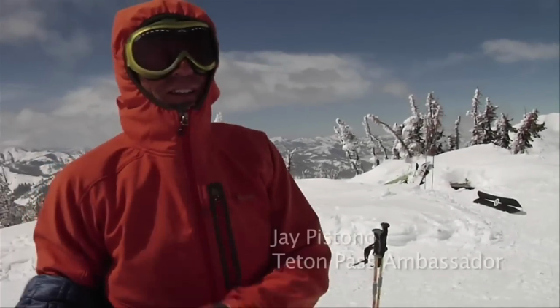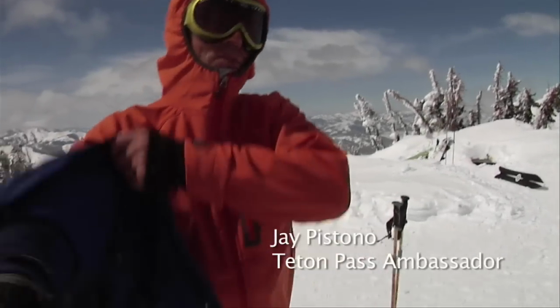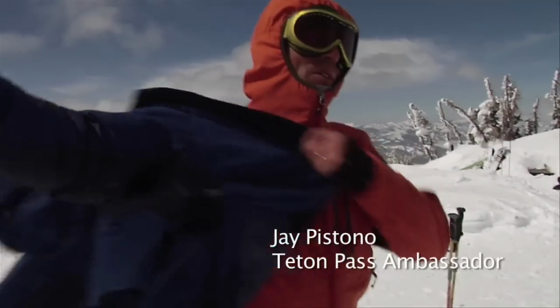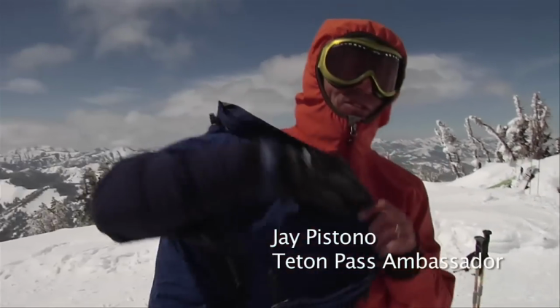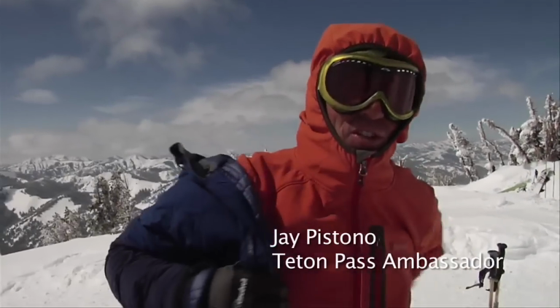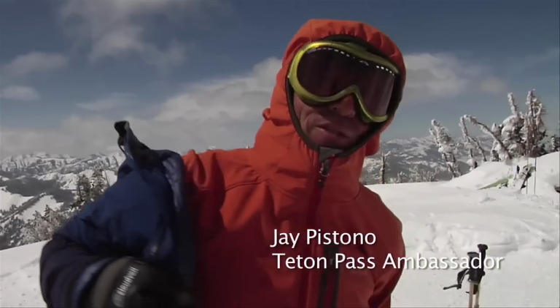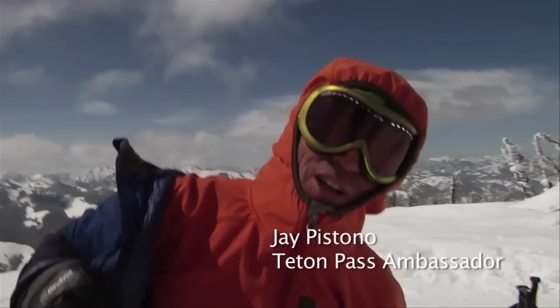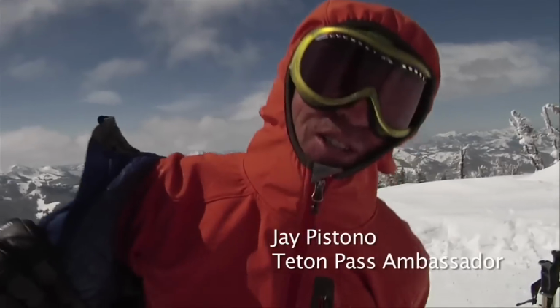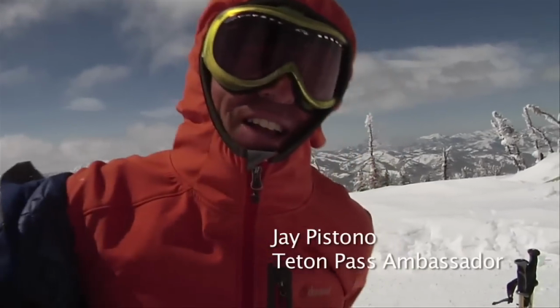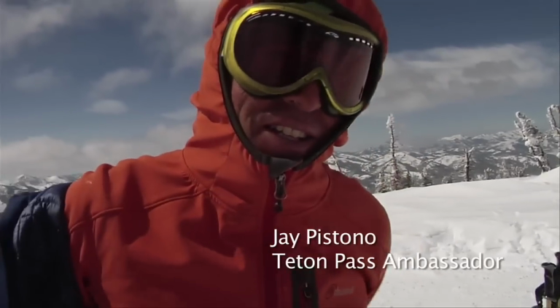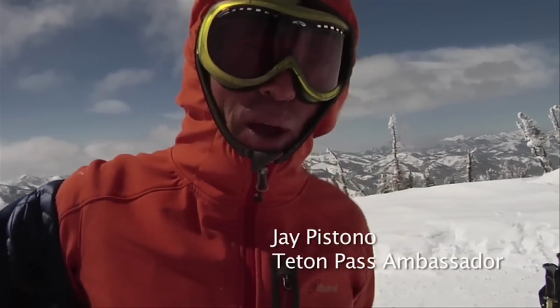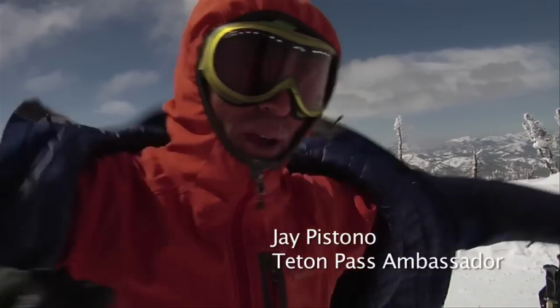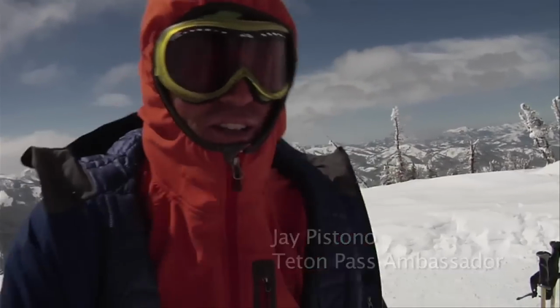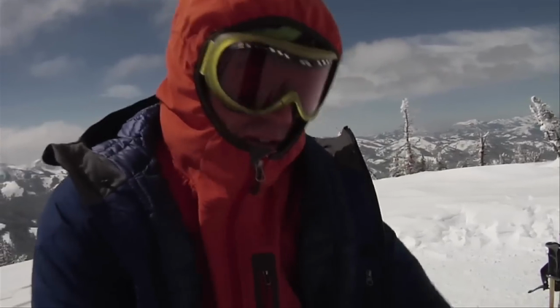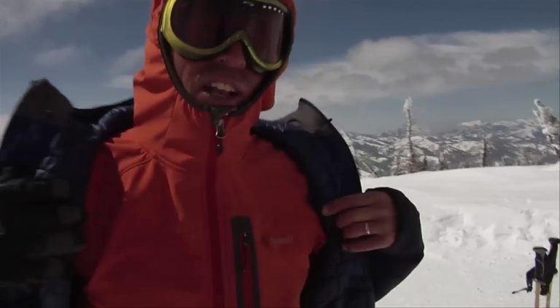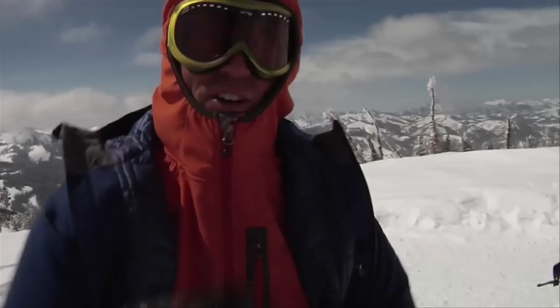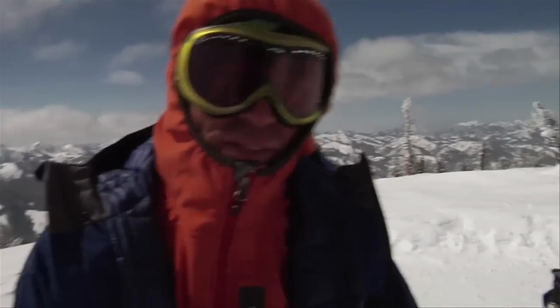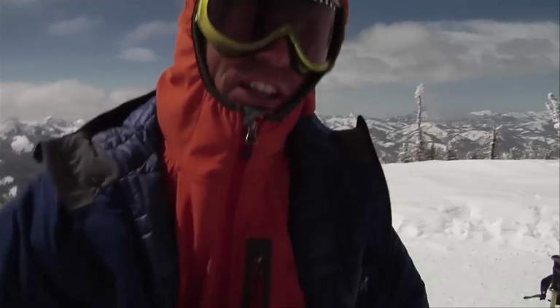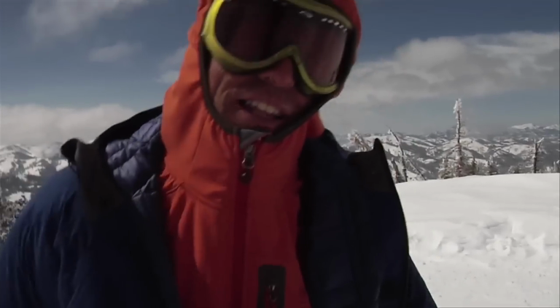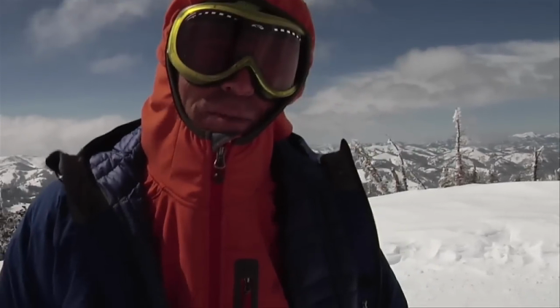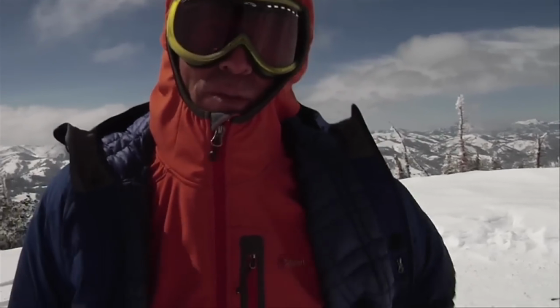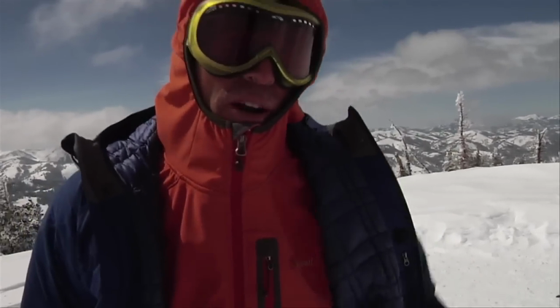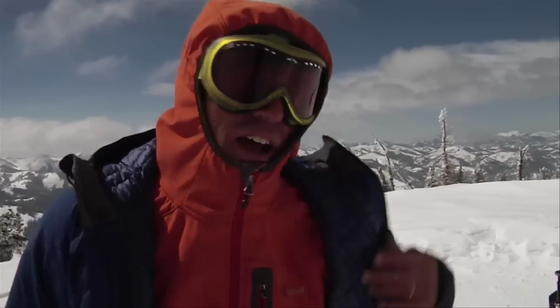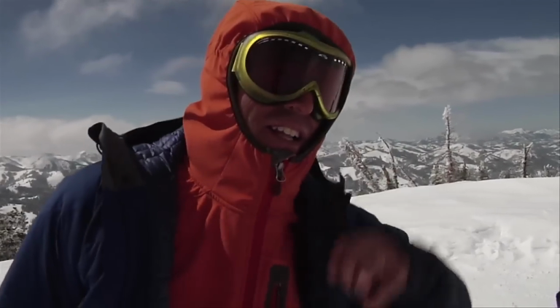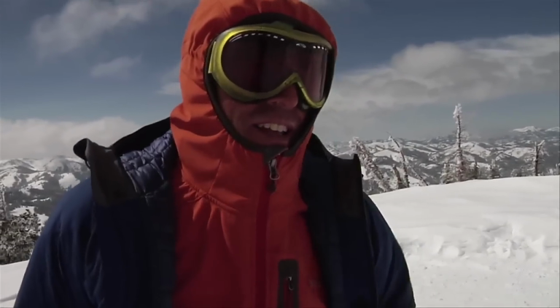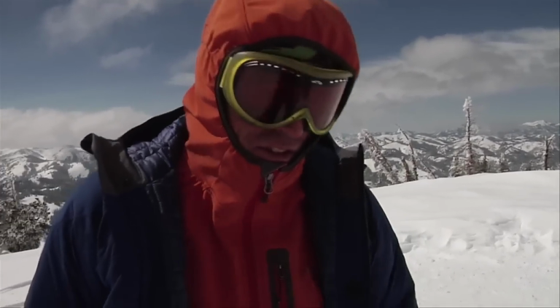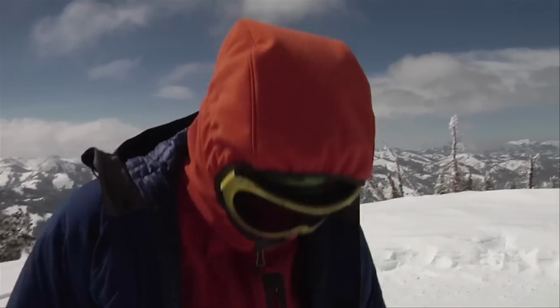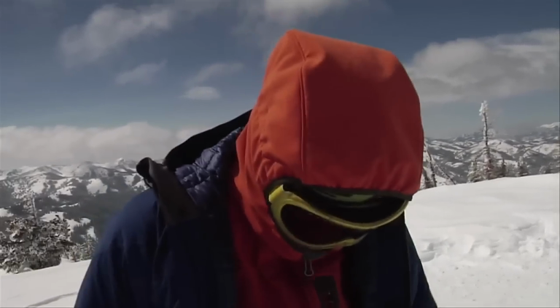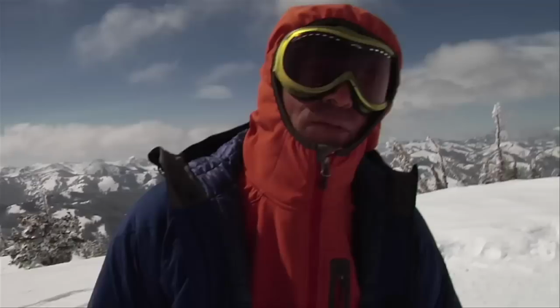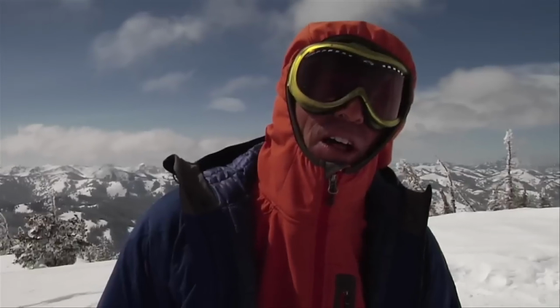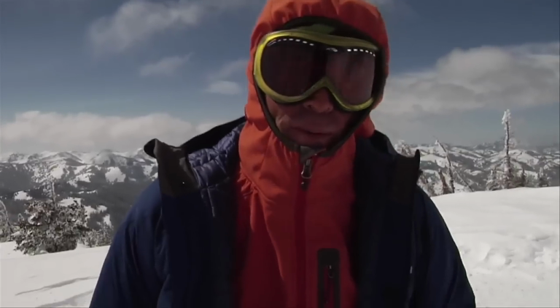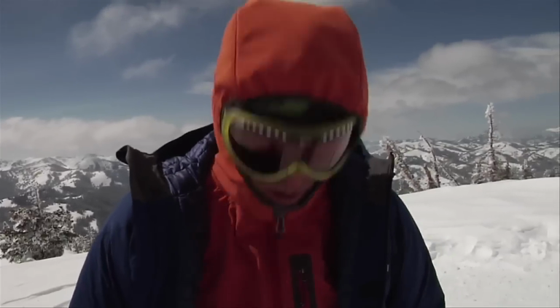Jay Pistono up here just finishing one of our cycles, Teton Pass Ambassador. We get a lot of our traffic out of the lot that comes up from the parking lot. It's a good solid 1600 foot climb coming up here.